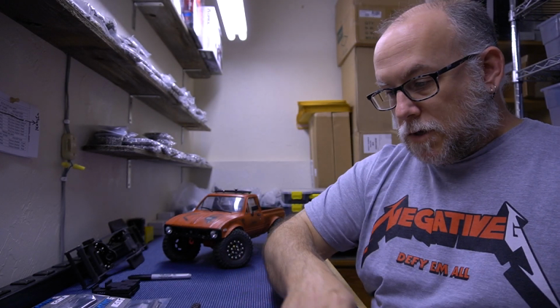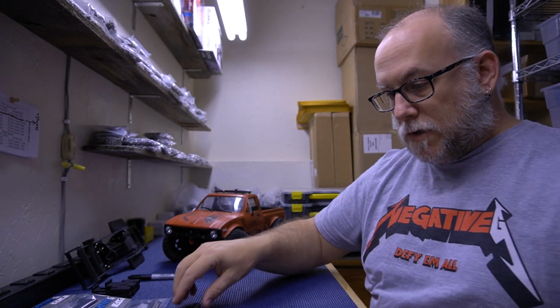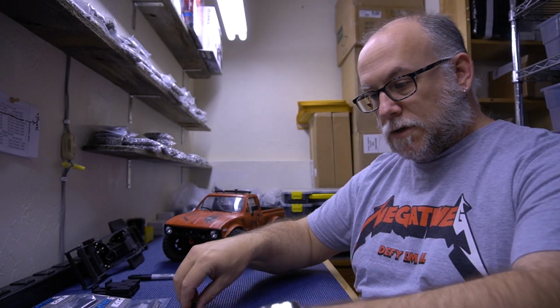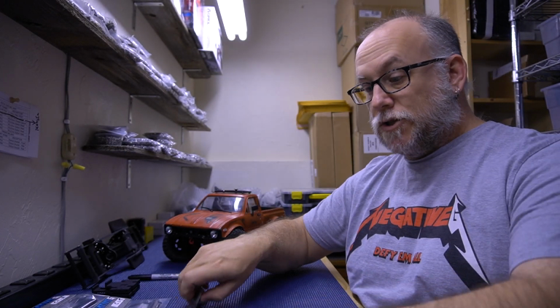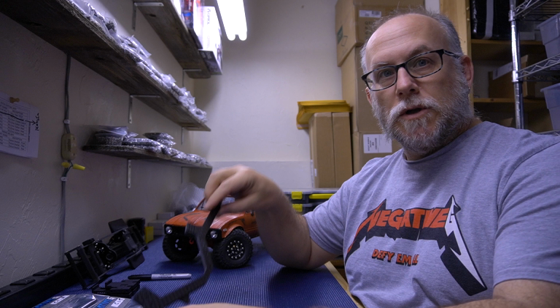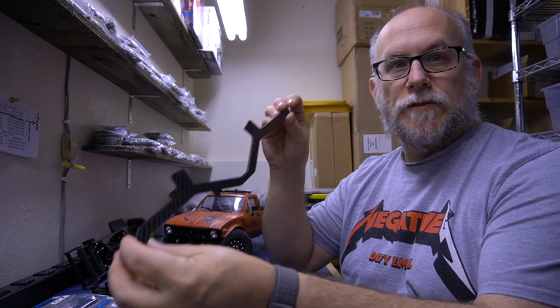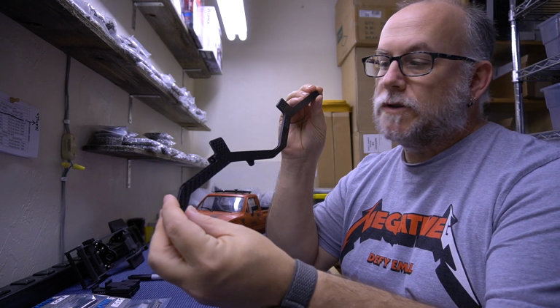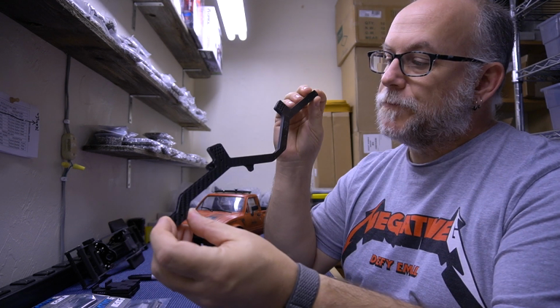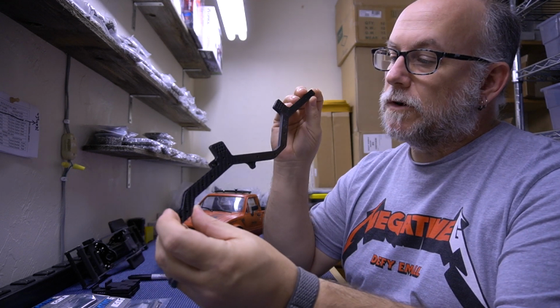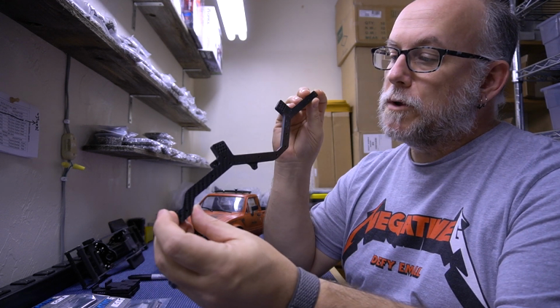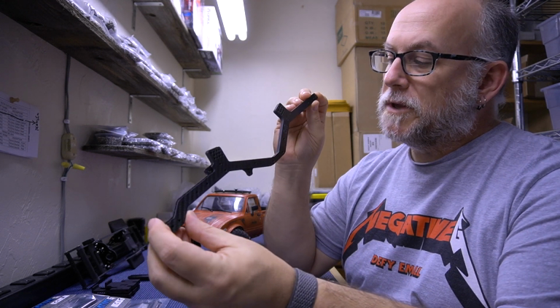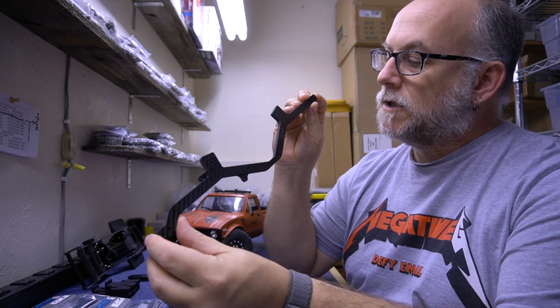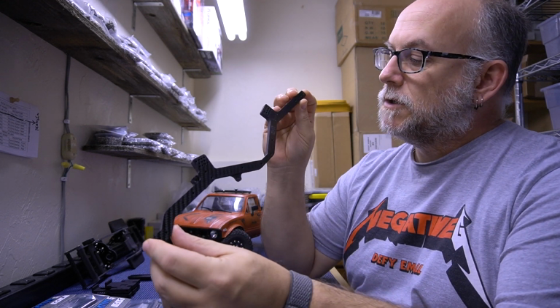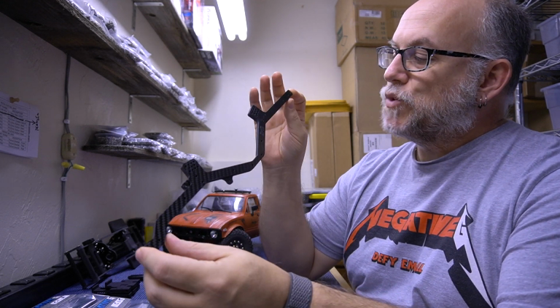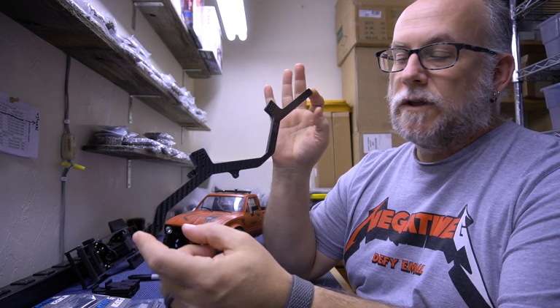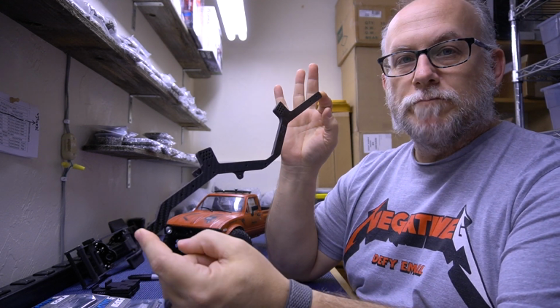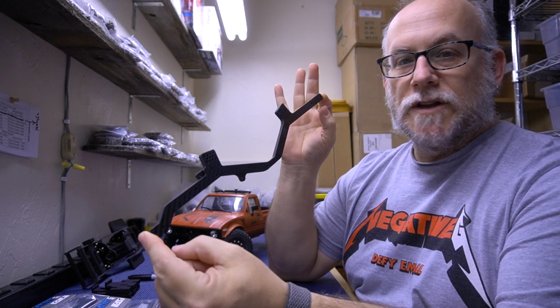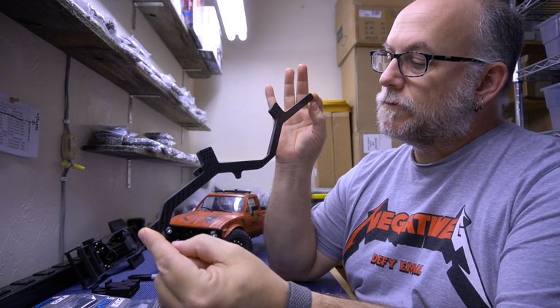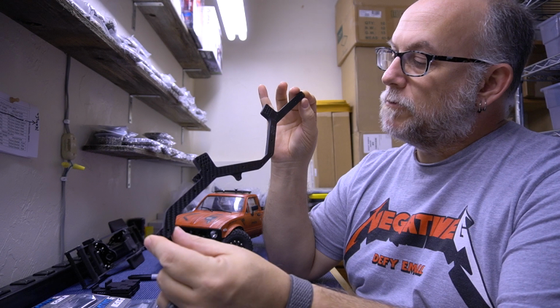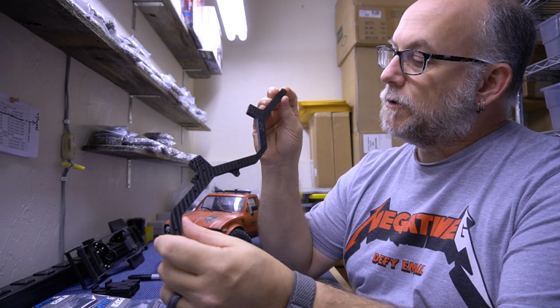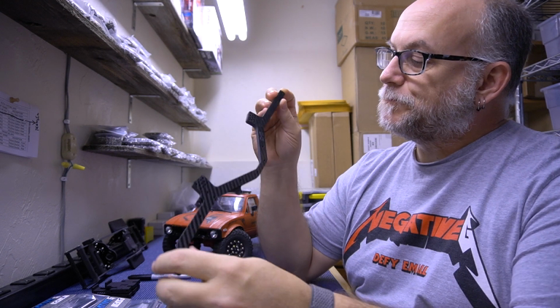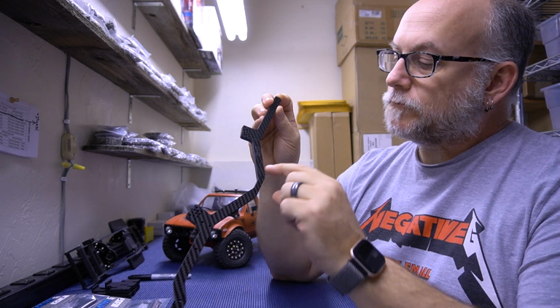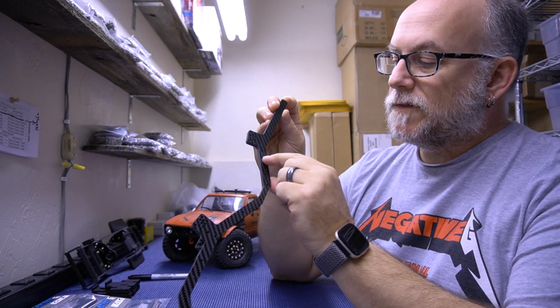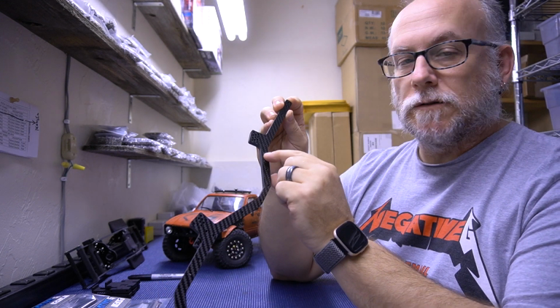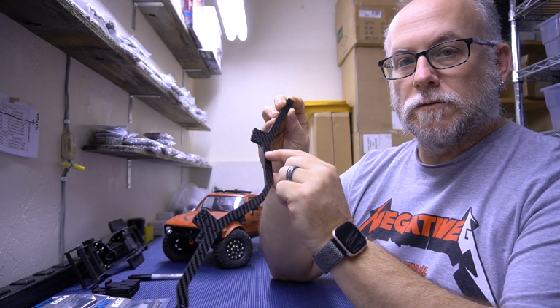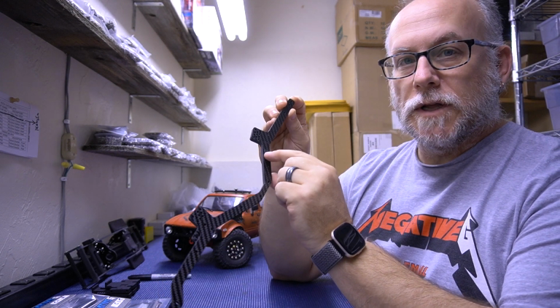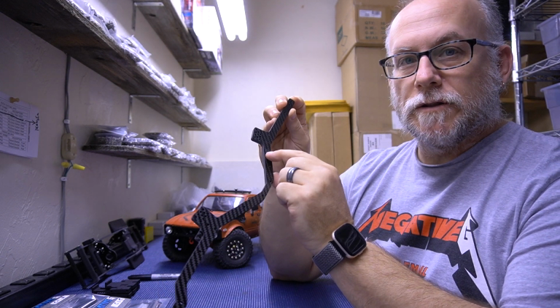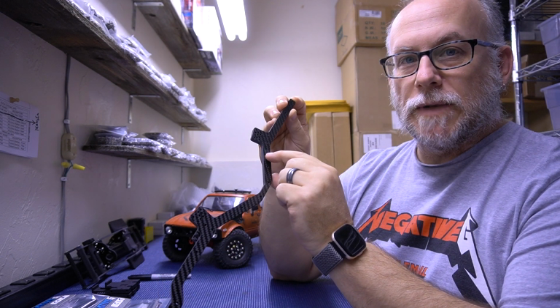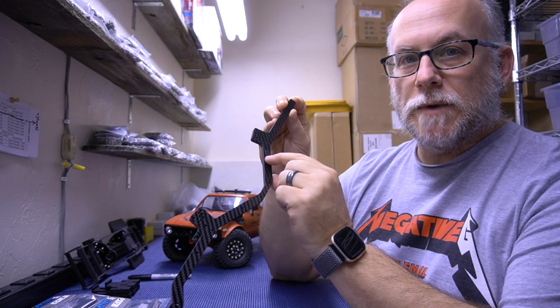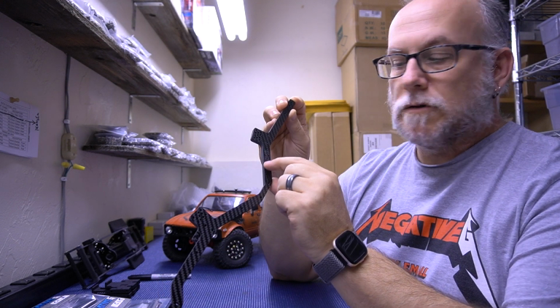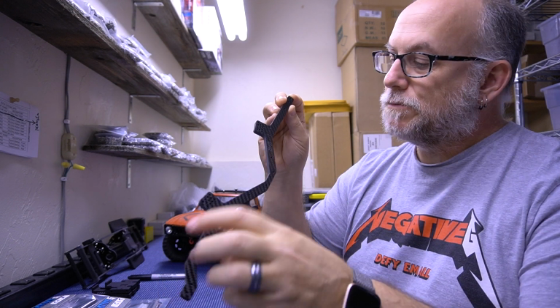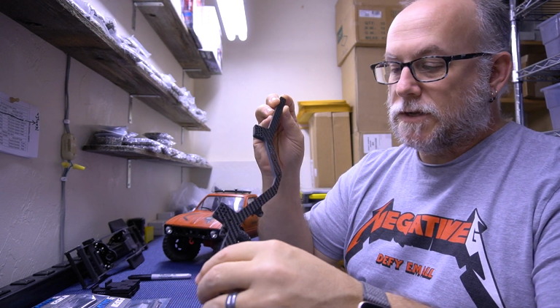You get two frame rails. These are three millimeter twill weave matte finish carbon fiber. There's a little logo etched into the back here. It looks pretty nice.